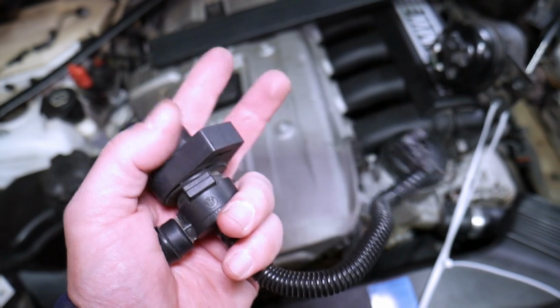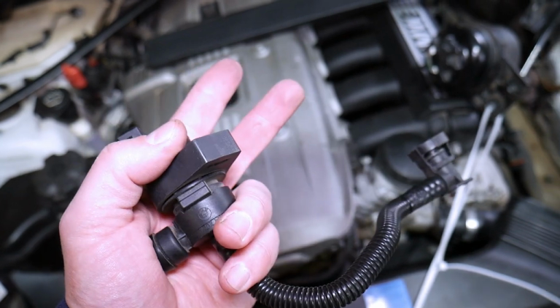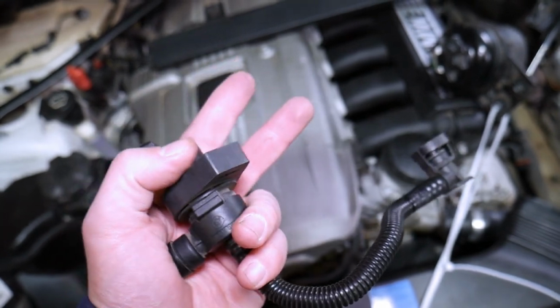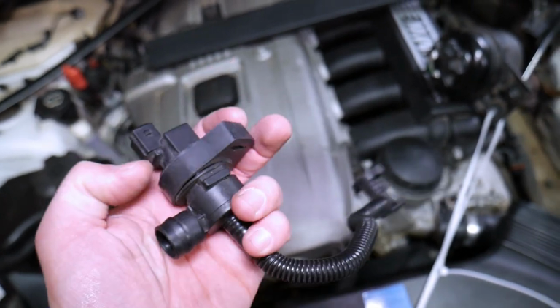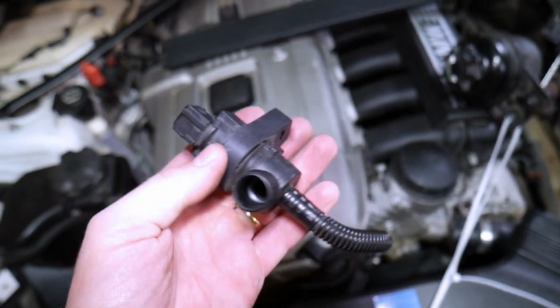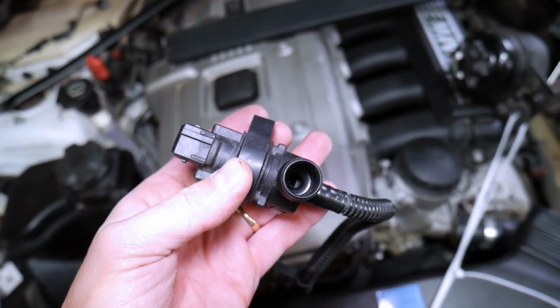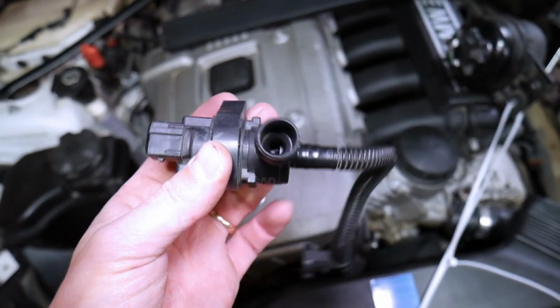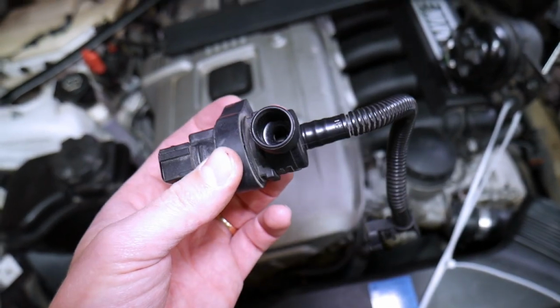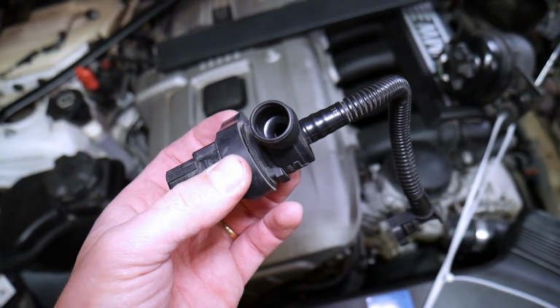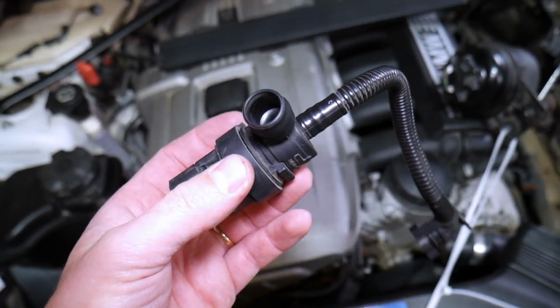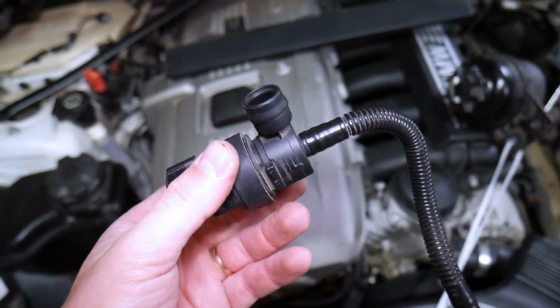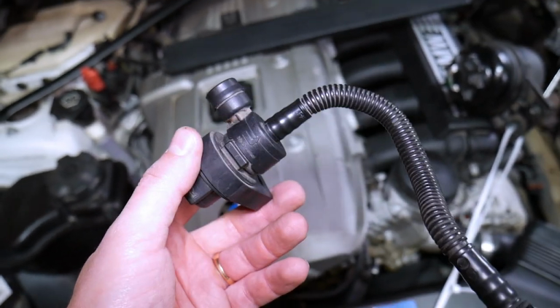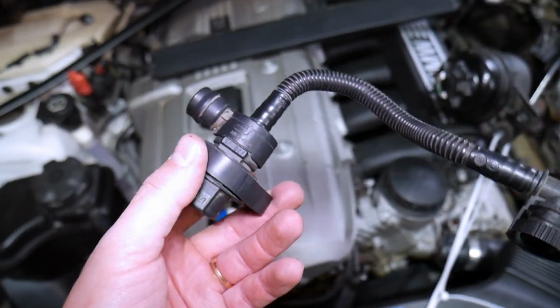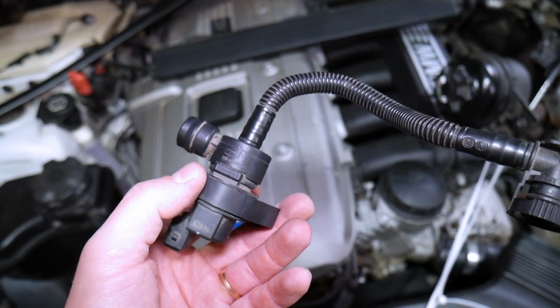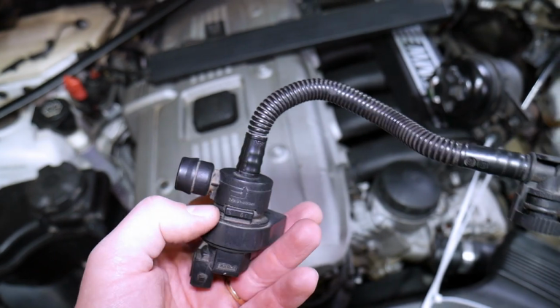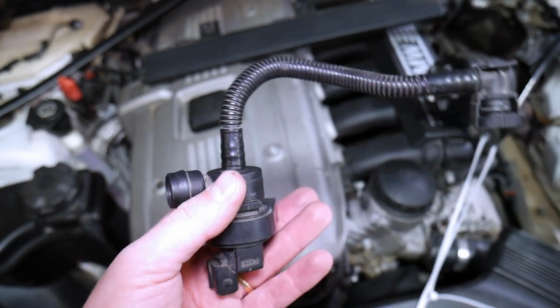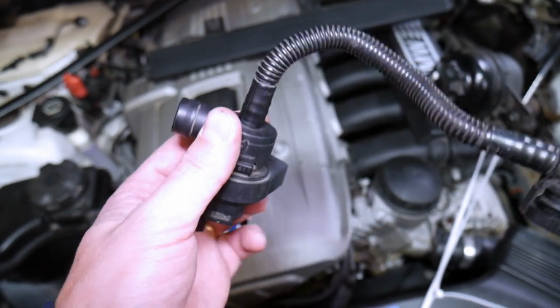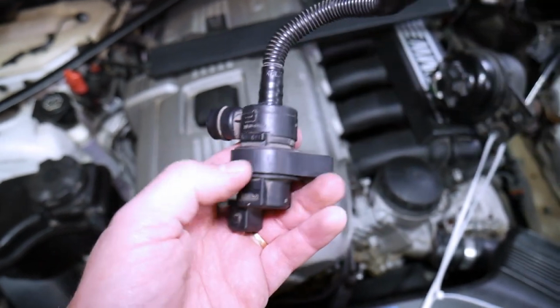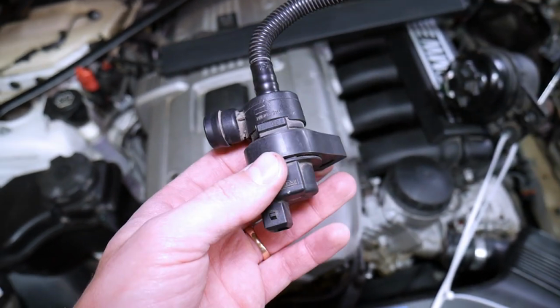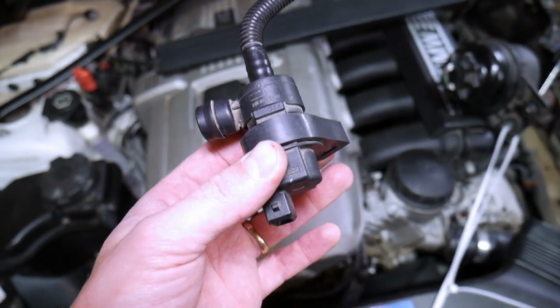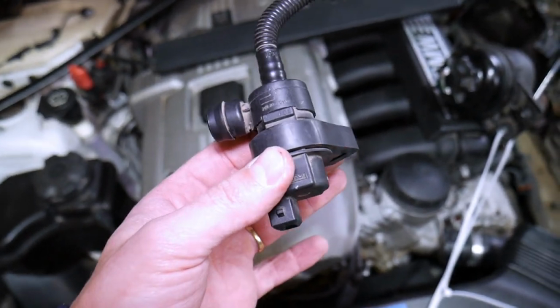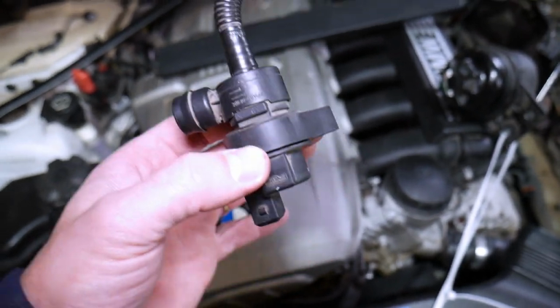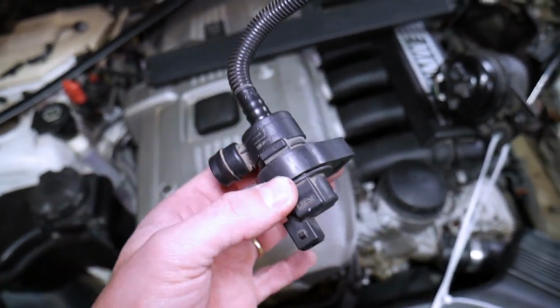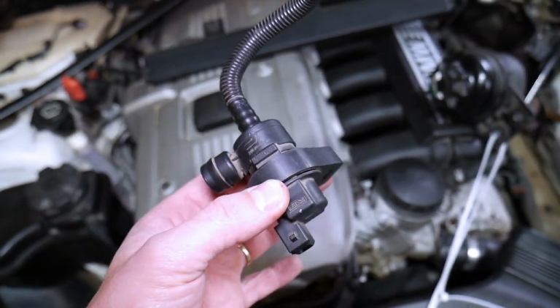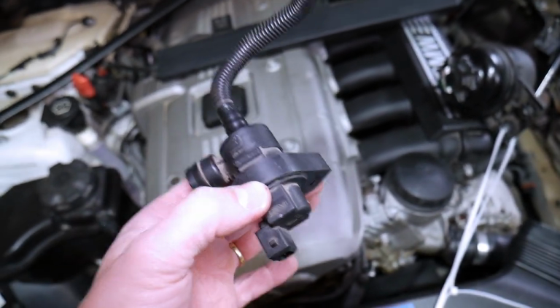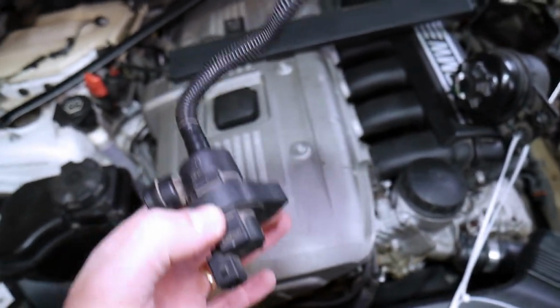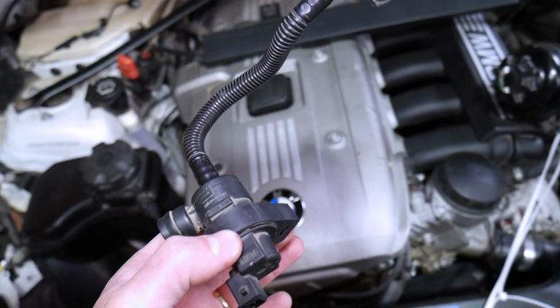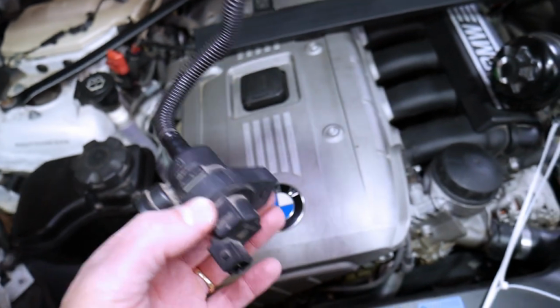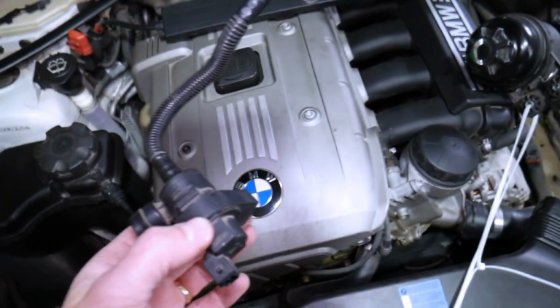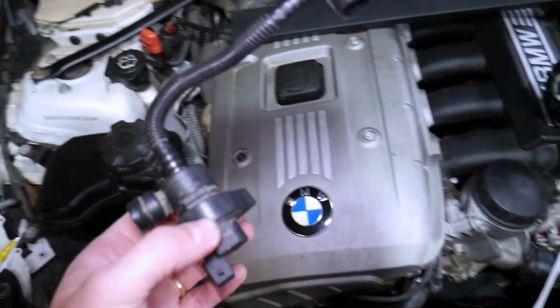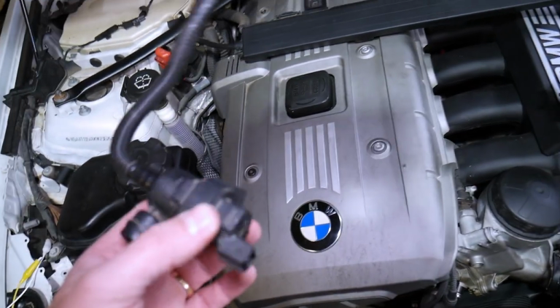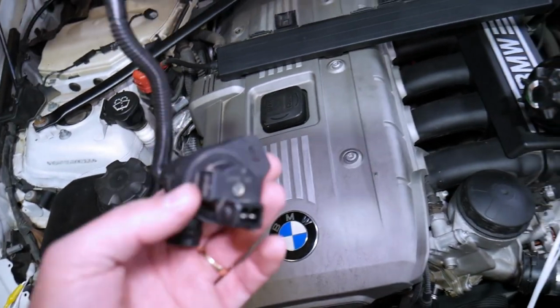That valve can fail in two different ways. Make sure you stay until the end — I'll explain more about that. Even if it tests okay, it still may not be good, and I'll explain why.